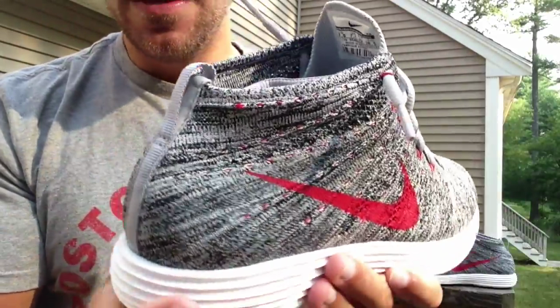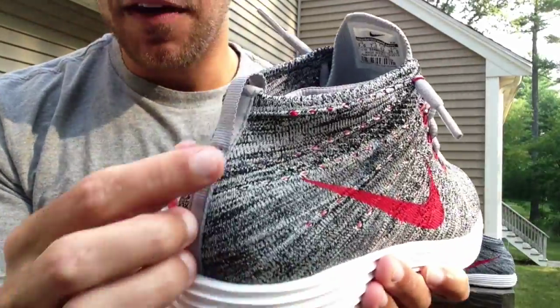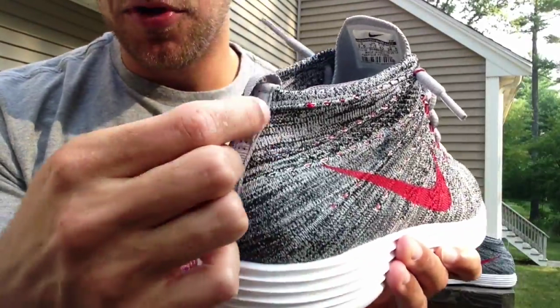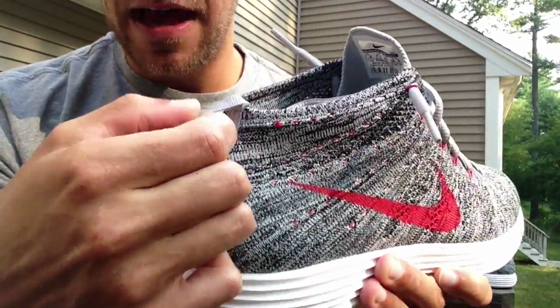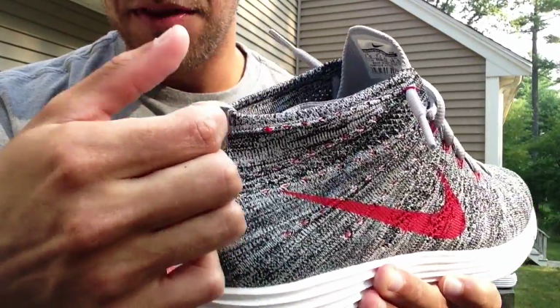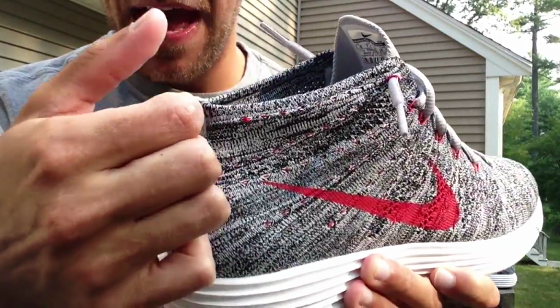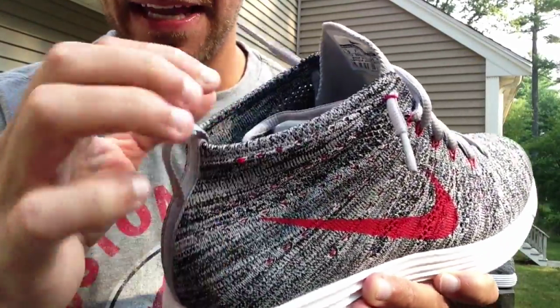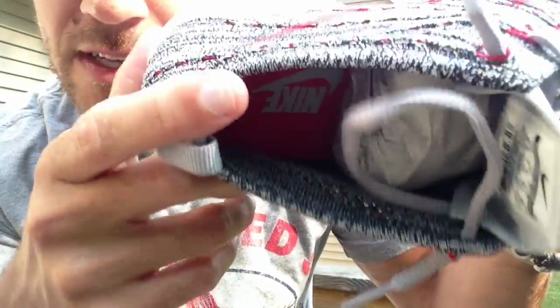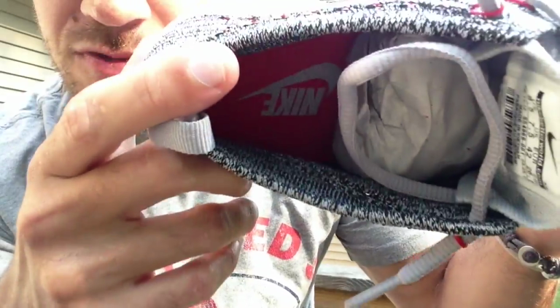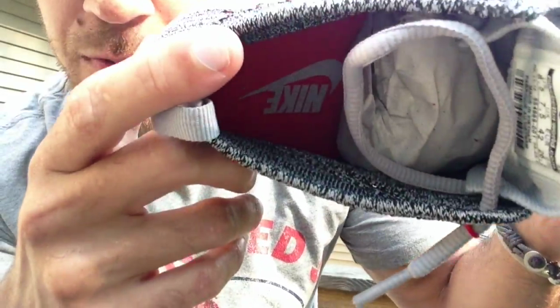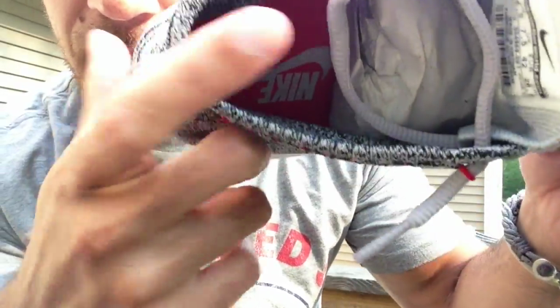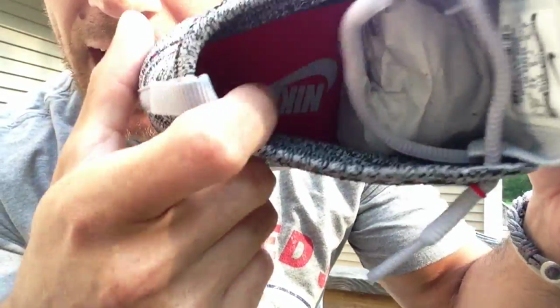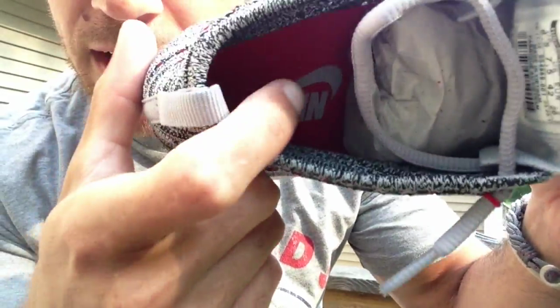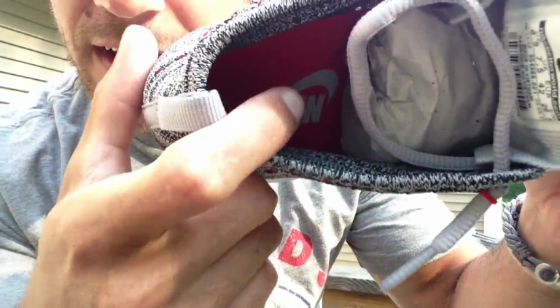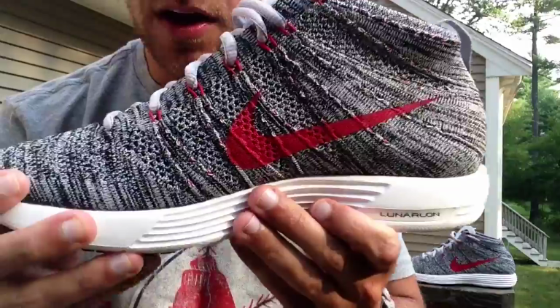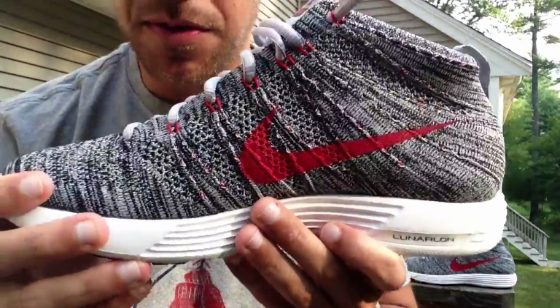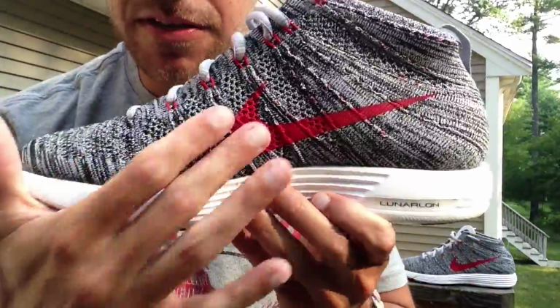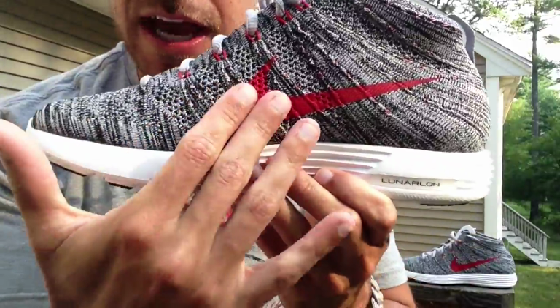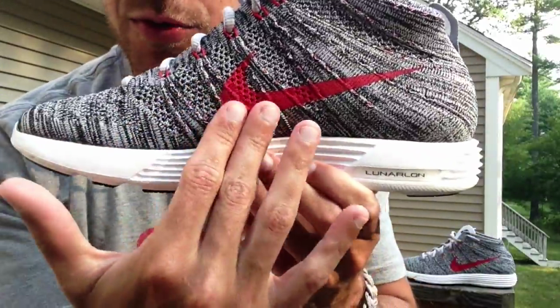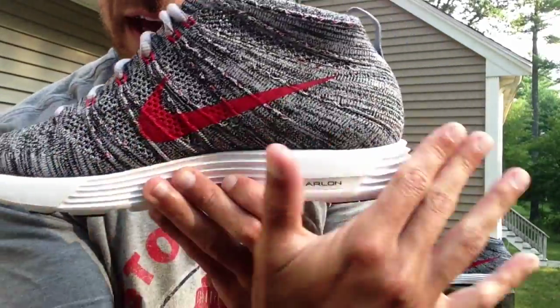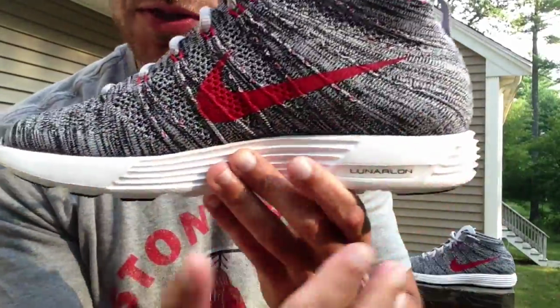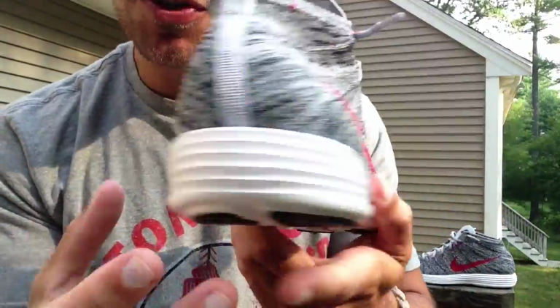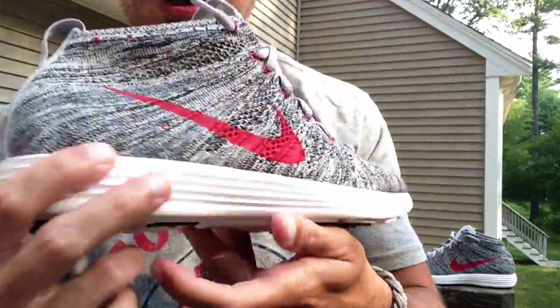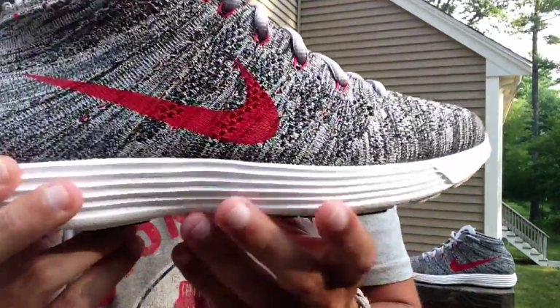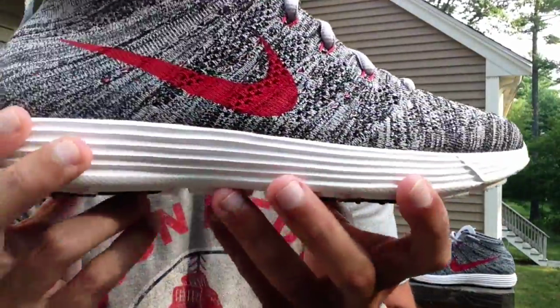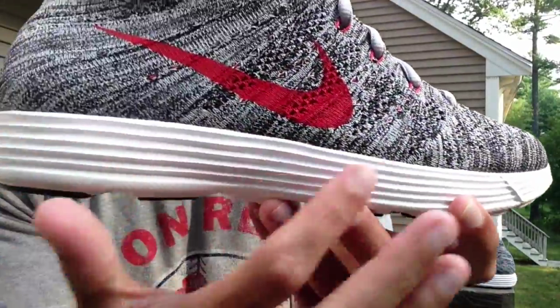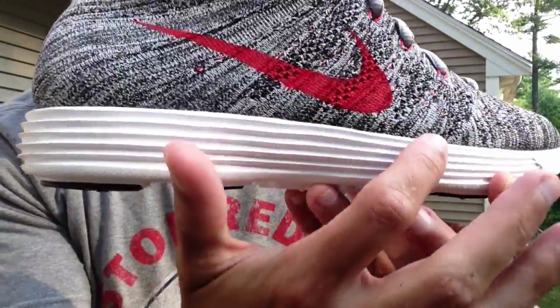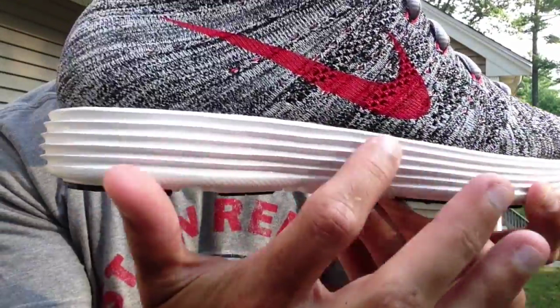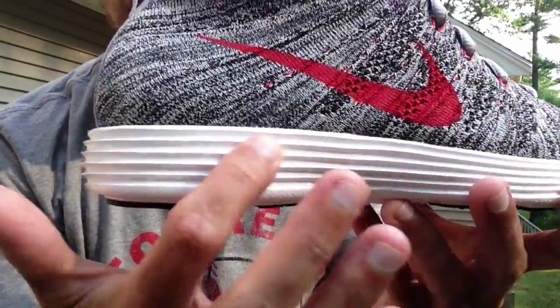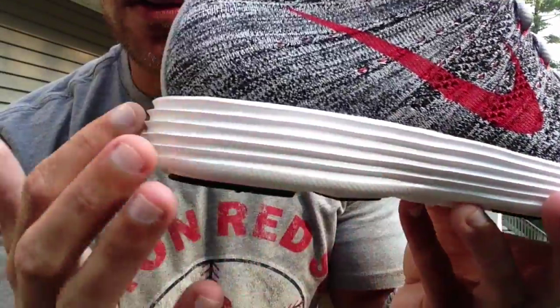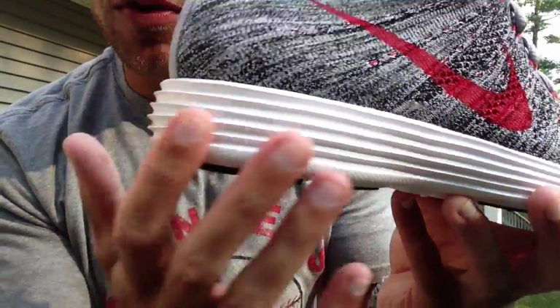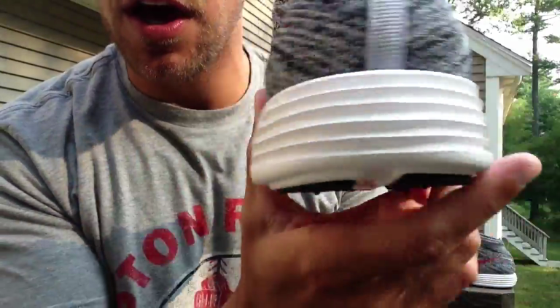Nike Flyknit Chukka right there. You've got a pull tab on the back. The insole is red with Nike Air right there. Also on the medial side, you do have a Nike swoosh. The midsole is white Lunar foam.